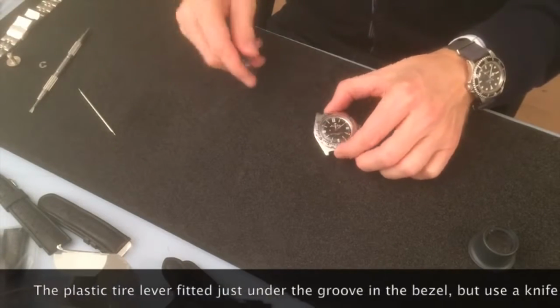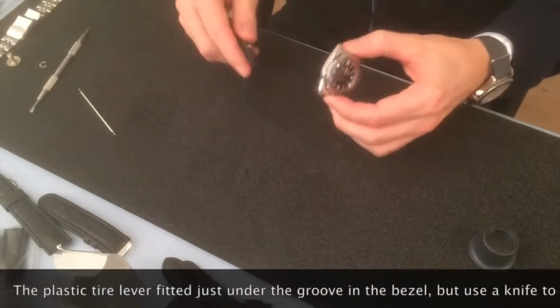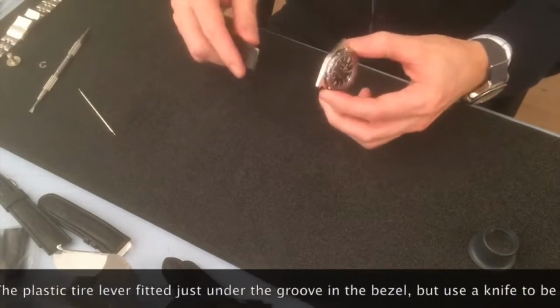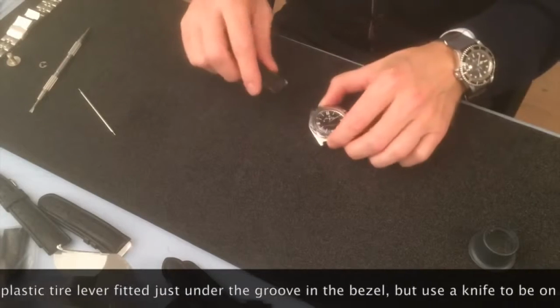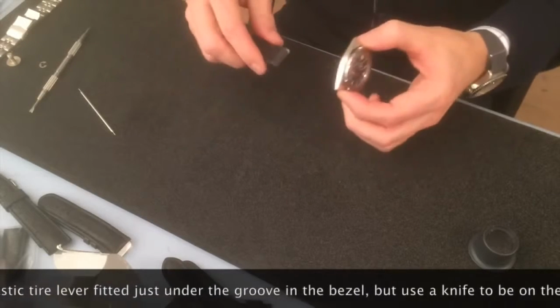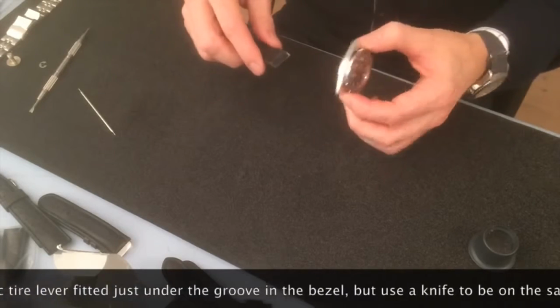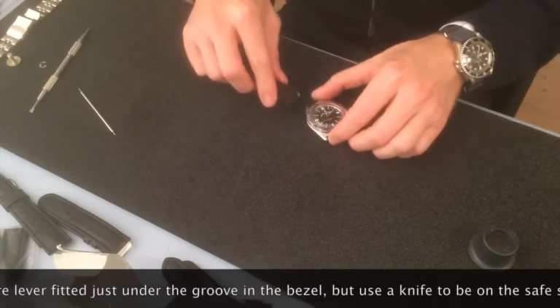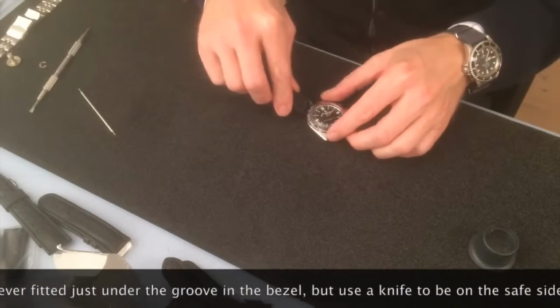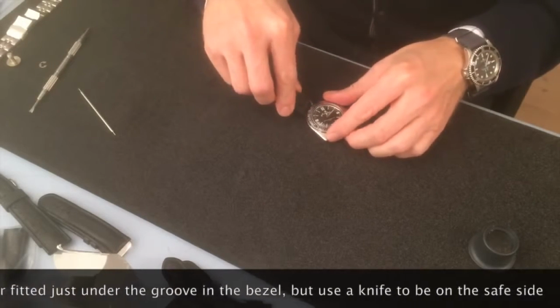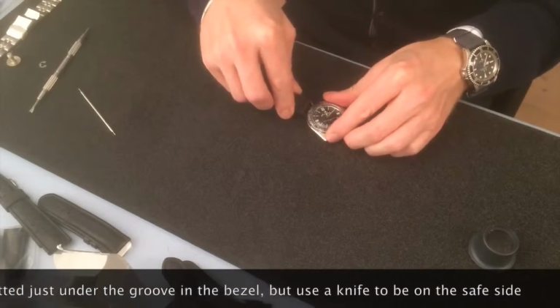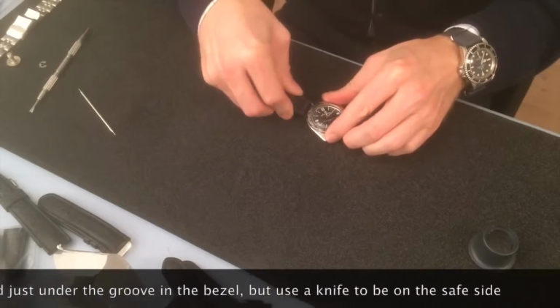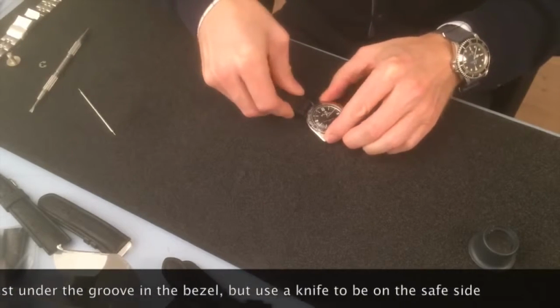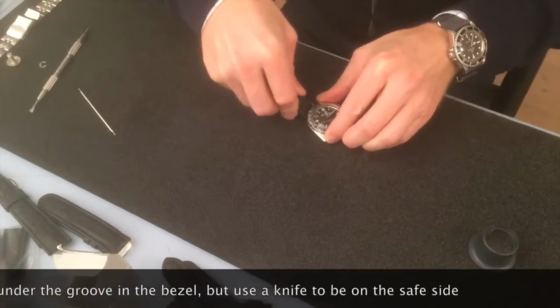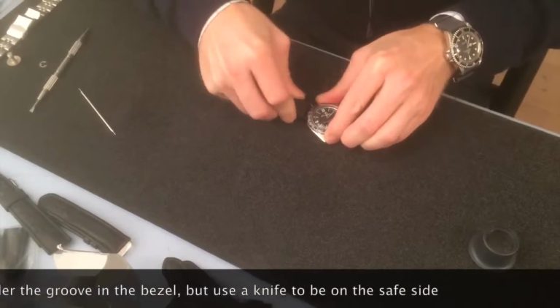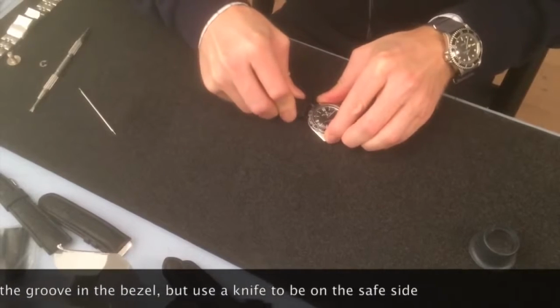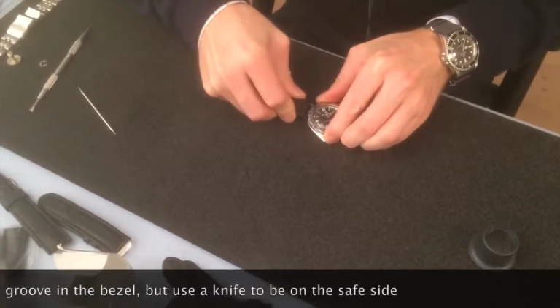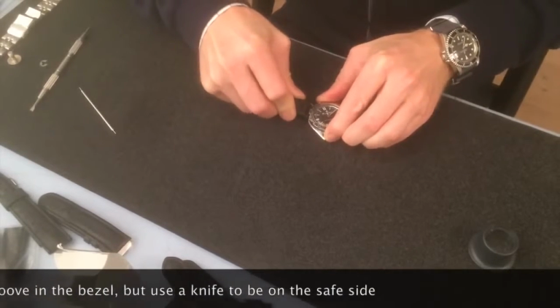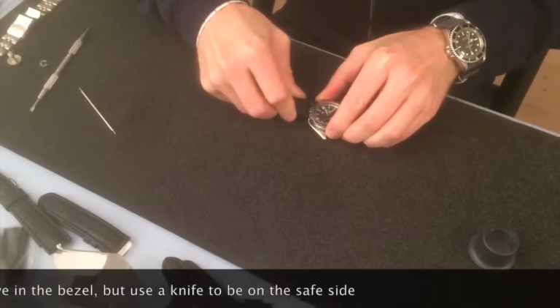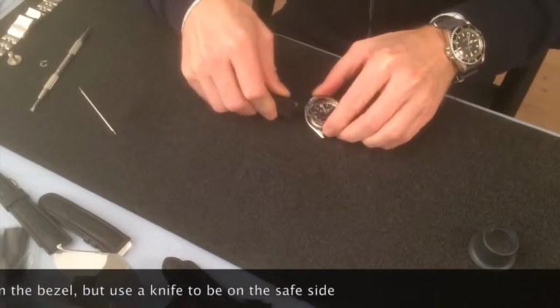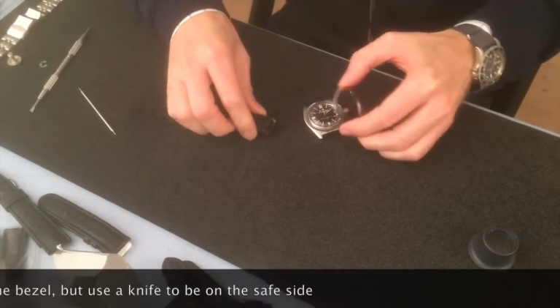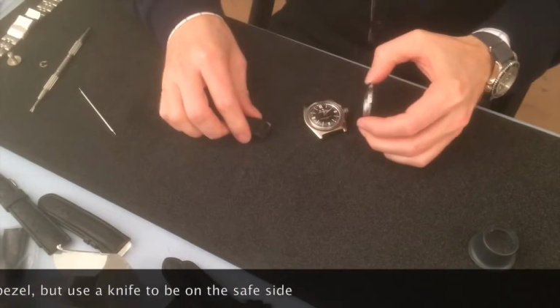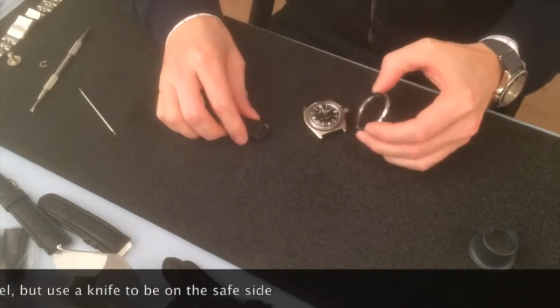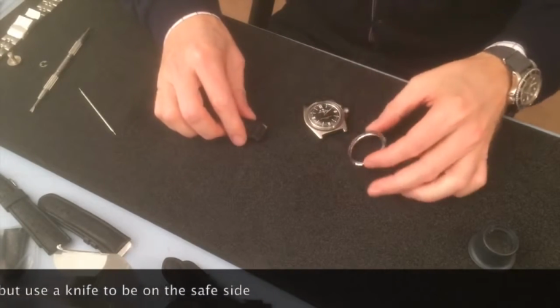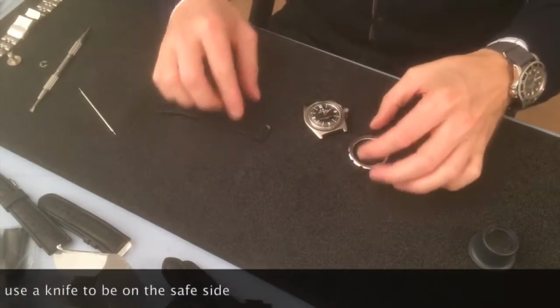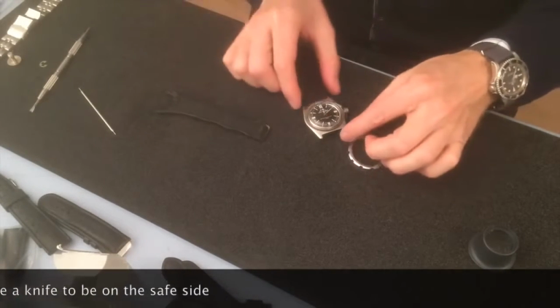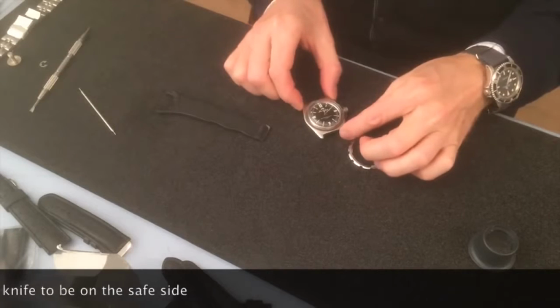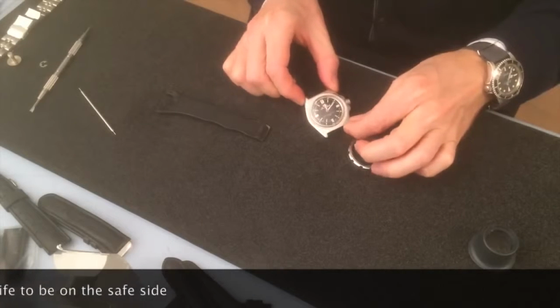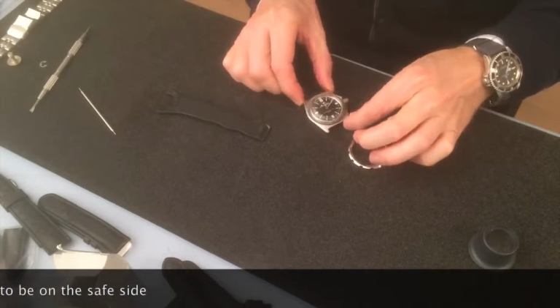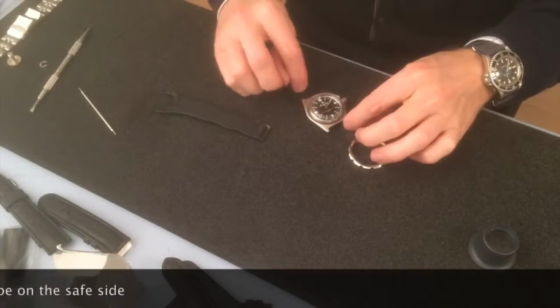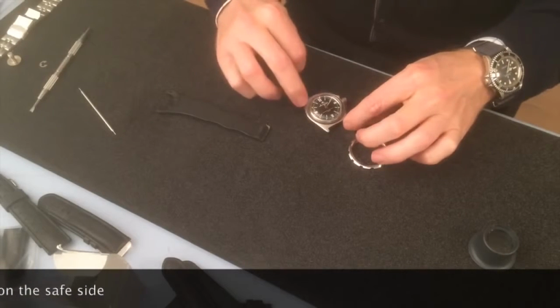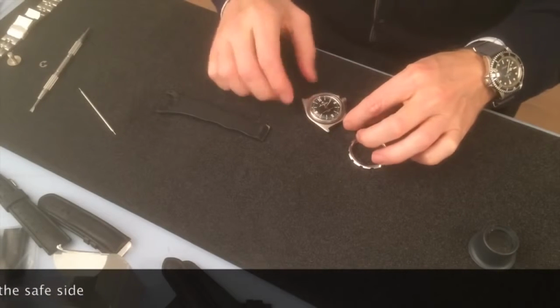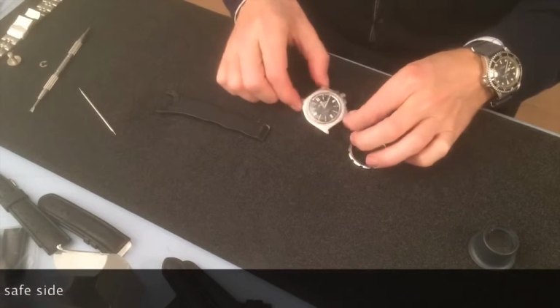I have a tie lever here, and I think it fits right under here. Here it goes — off it went, without any scratches here on the case. It looks good.